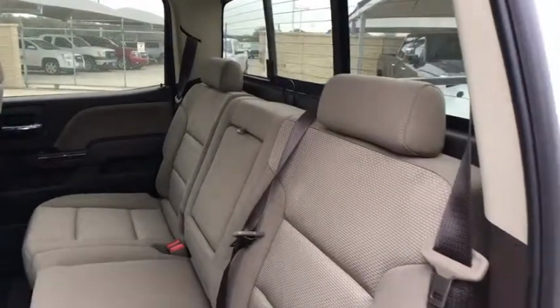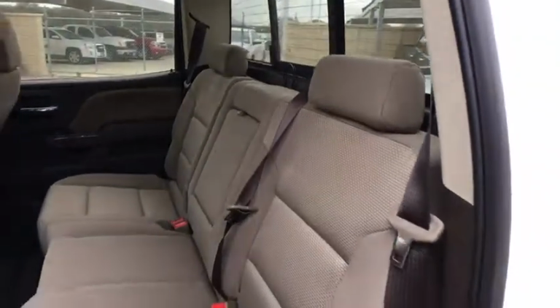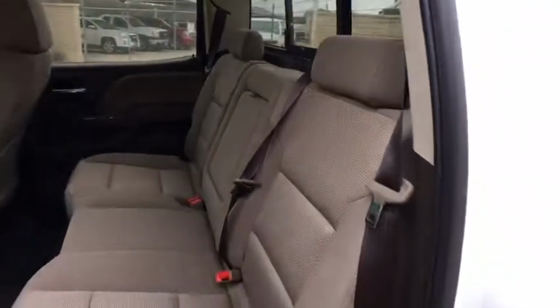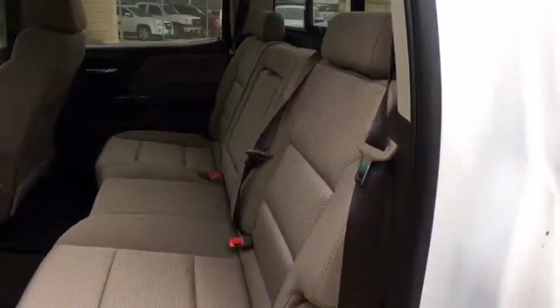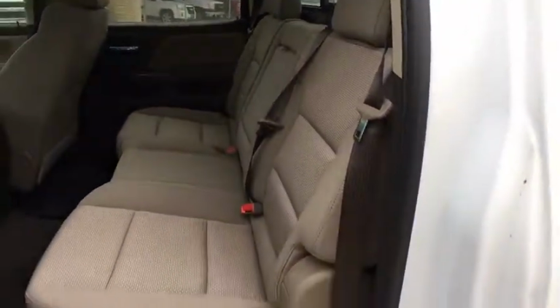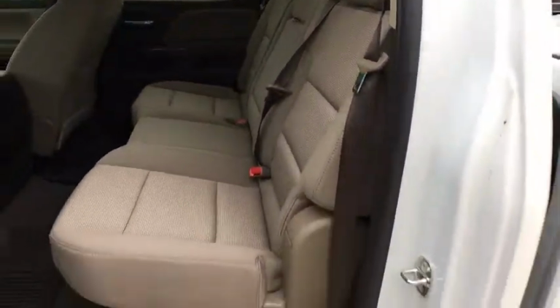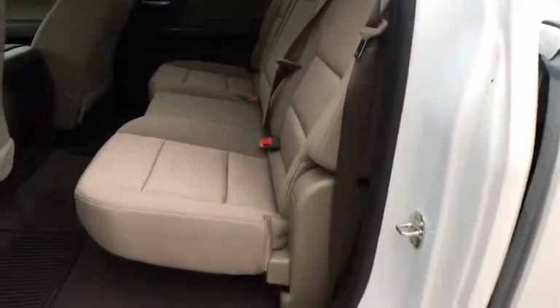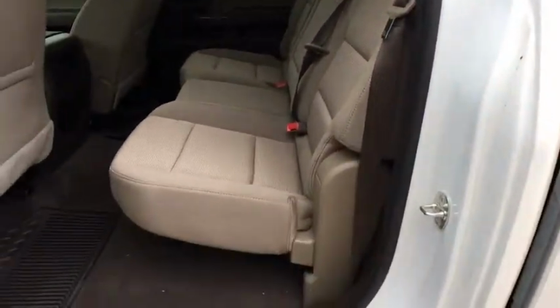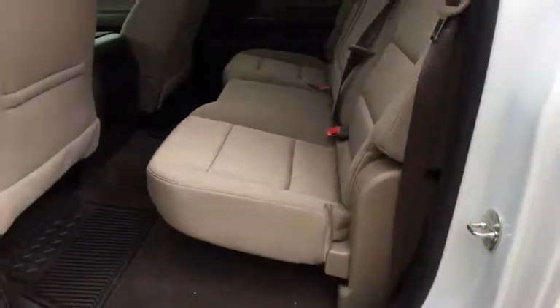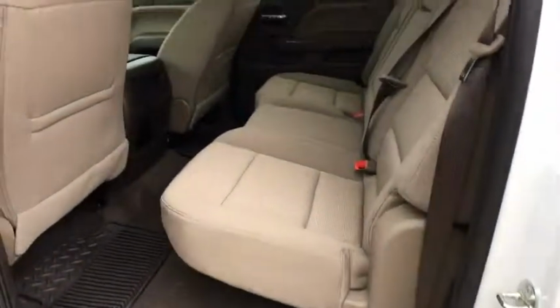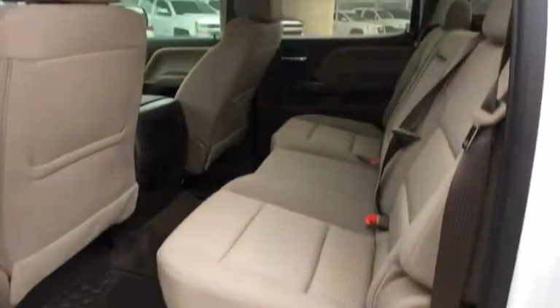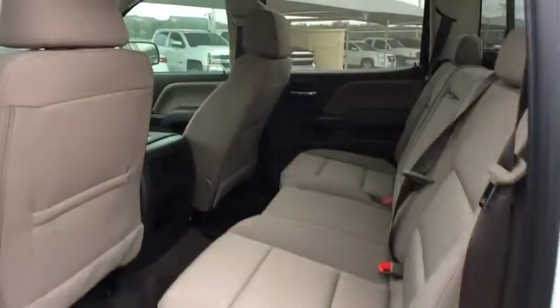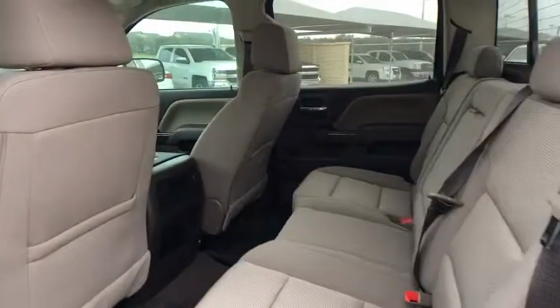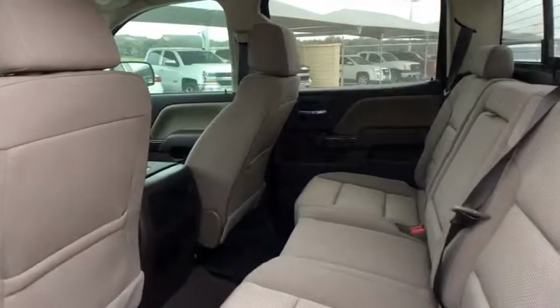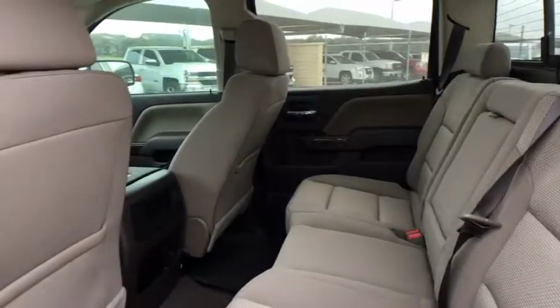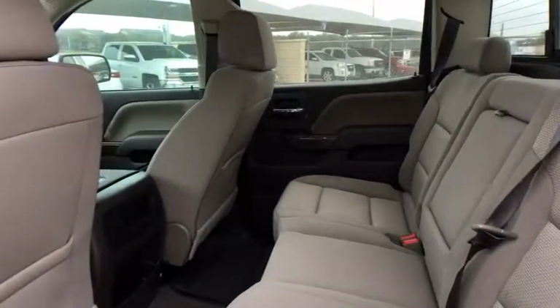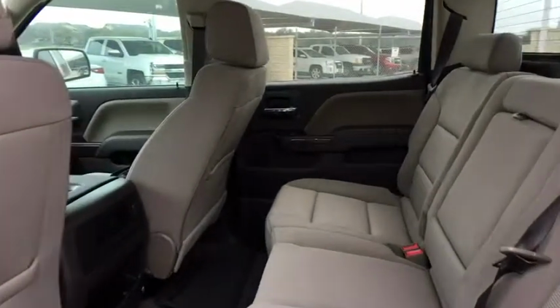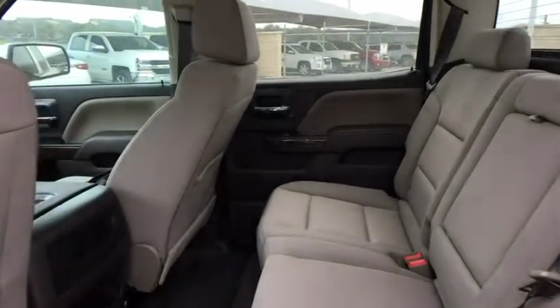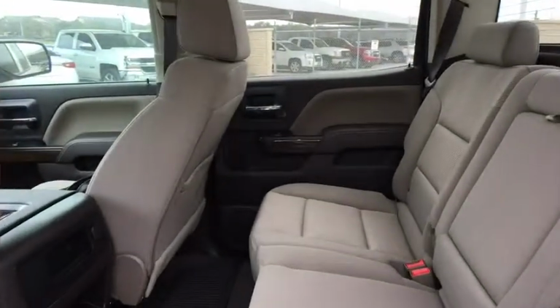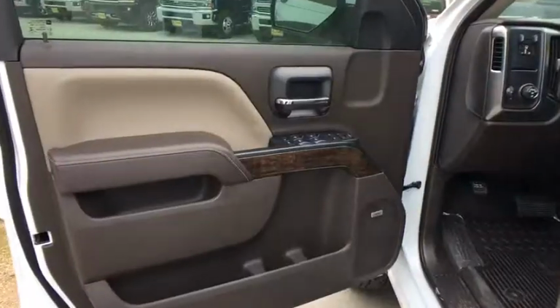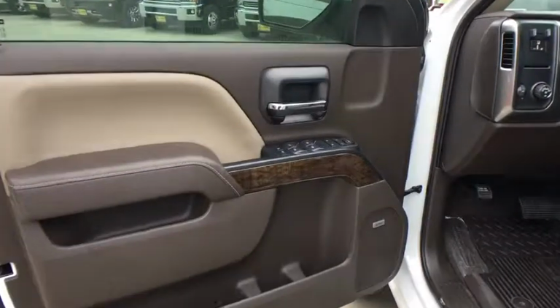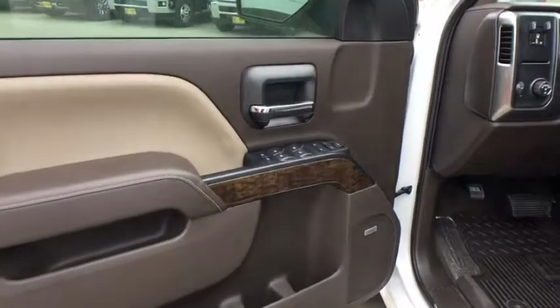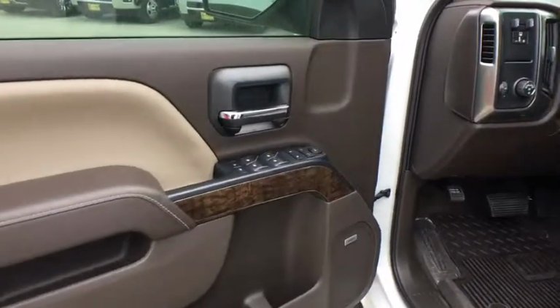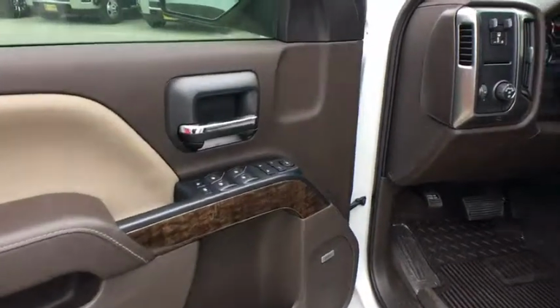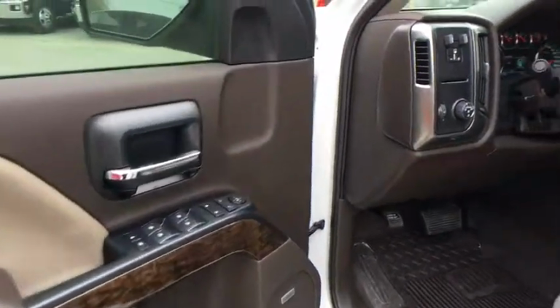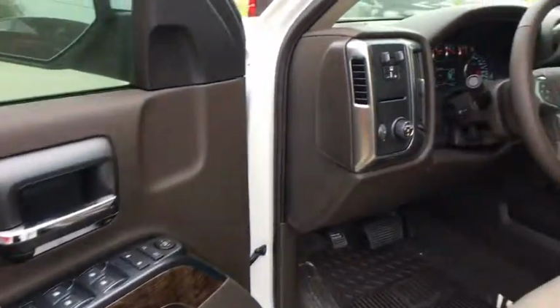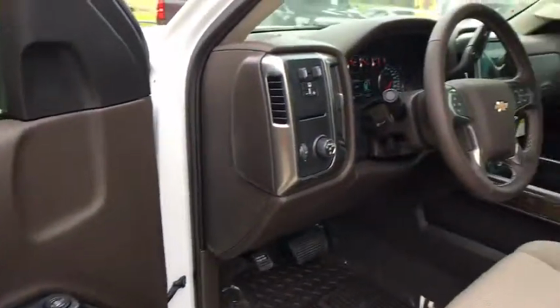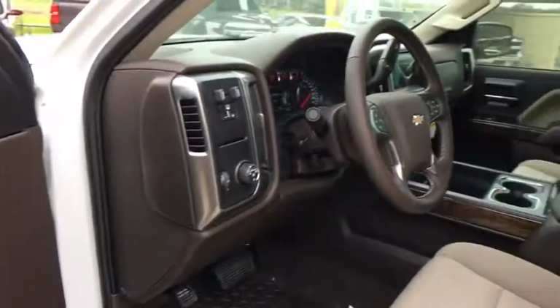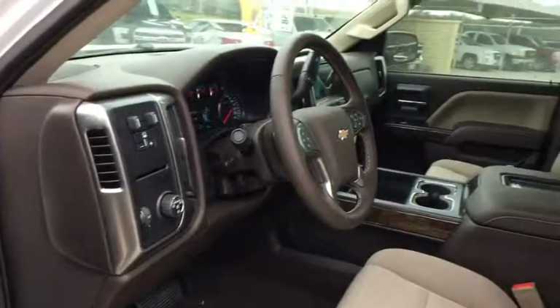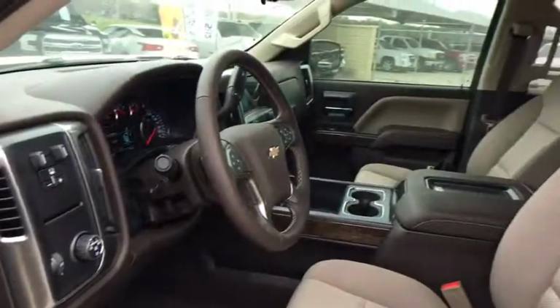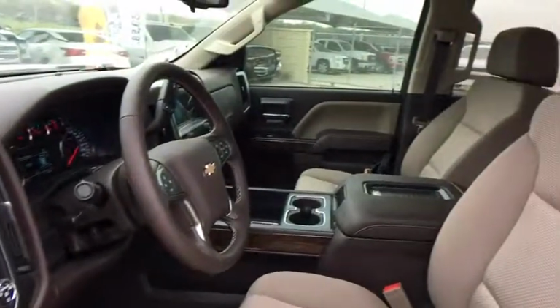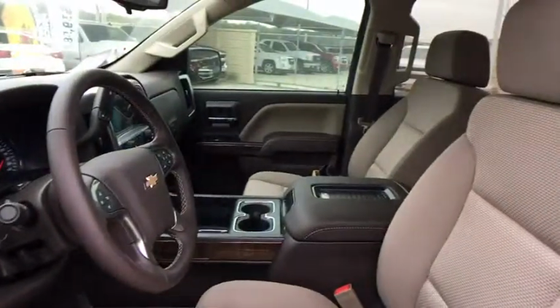Four-wheel disc brakes, floor mats, cruise control, aluminum wheels, AM FM stereo radio, universal garage door opener, power door locks, MP3 player, passenger airbag.